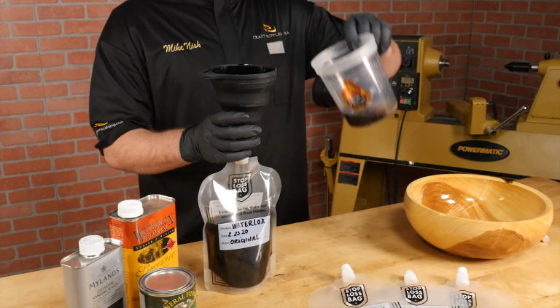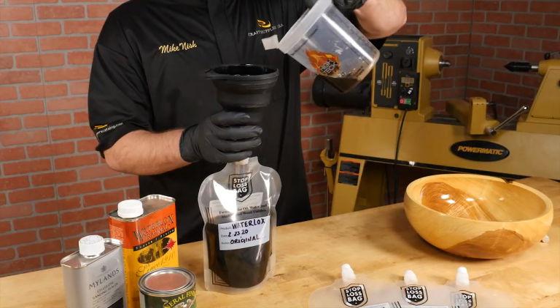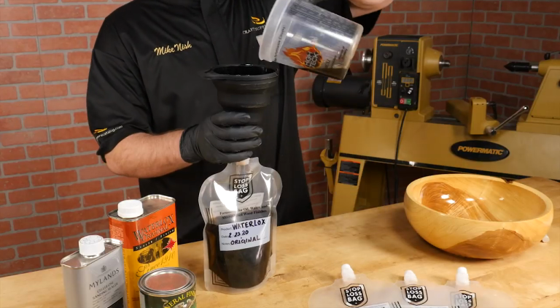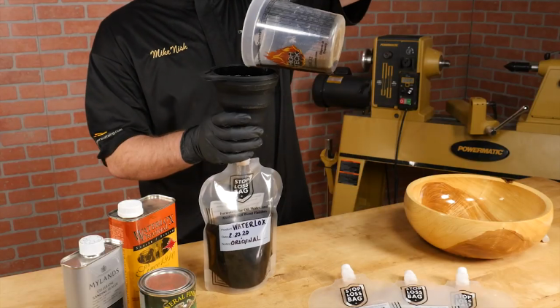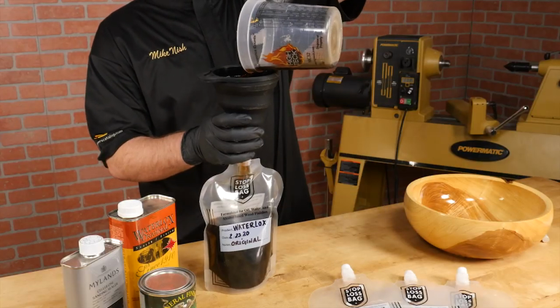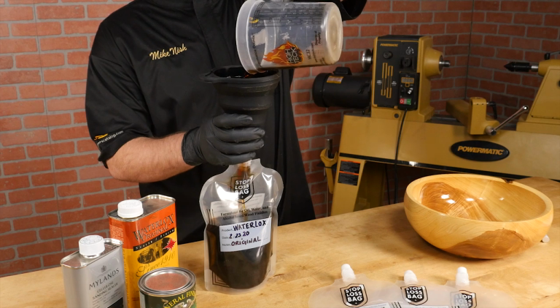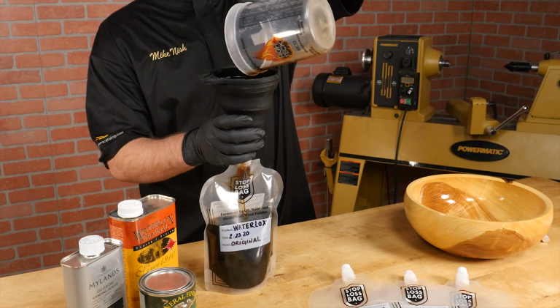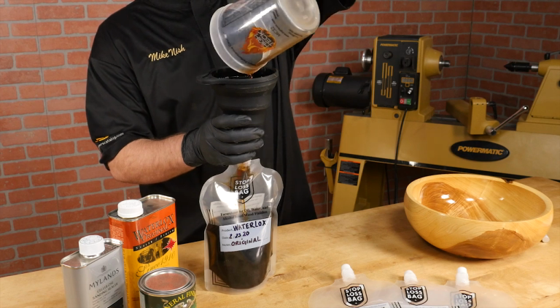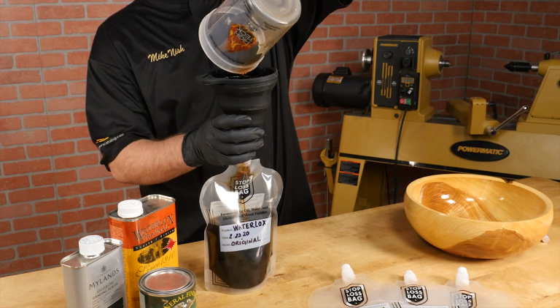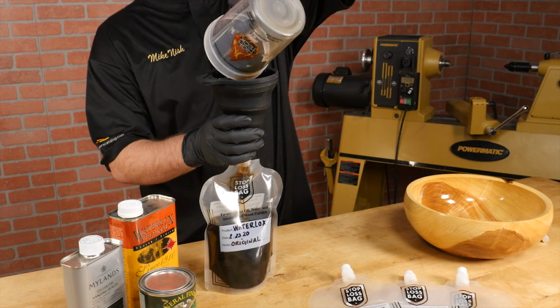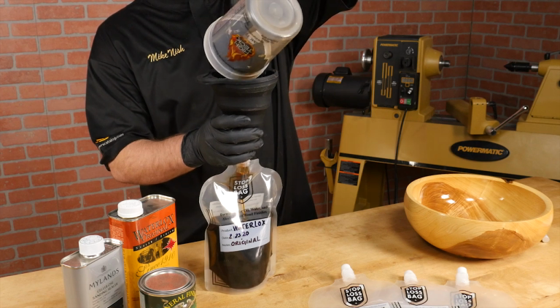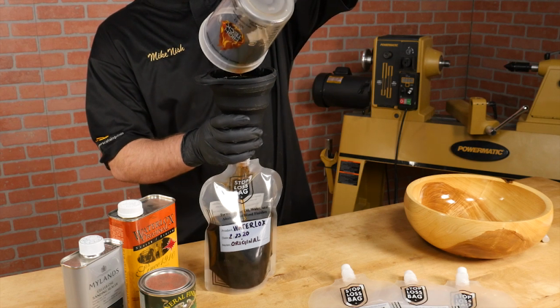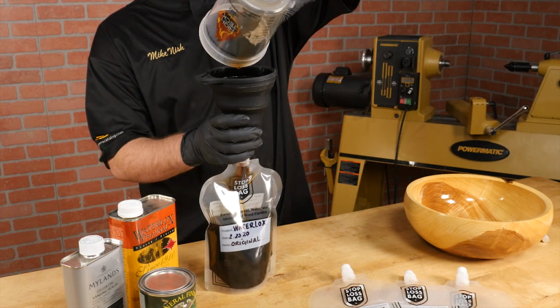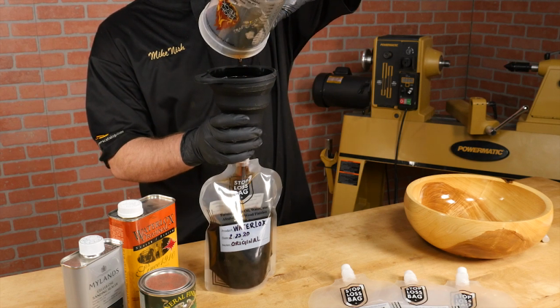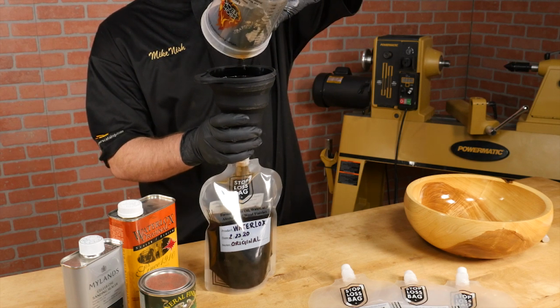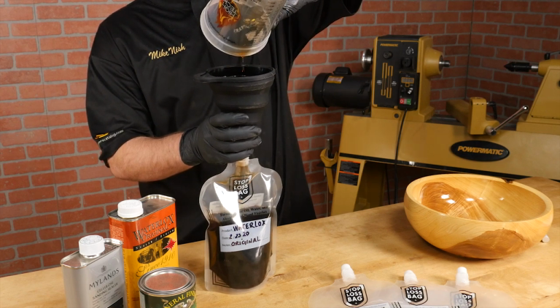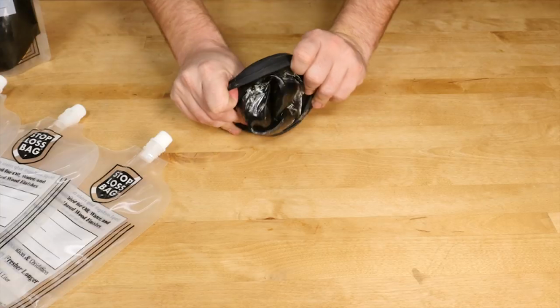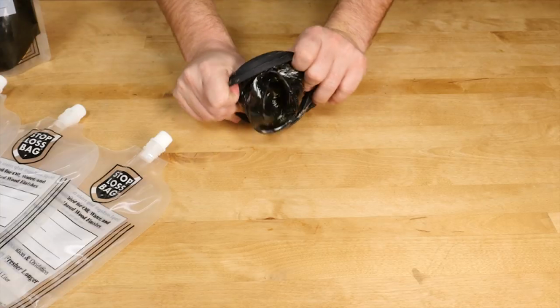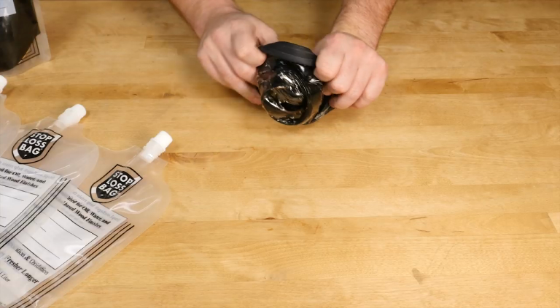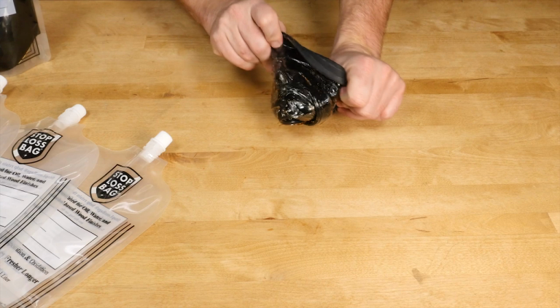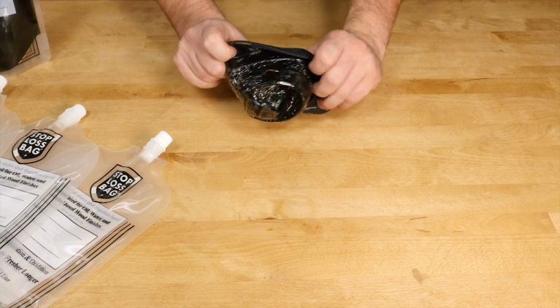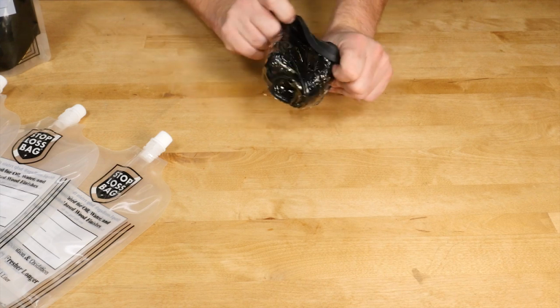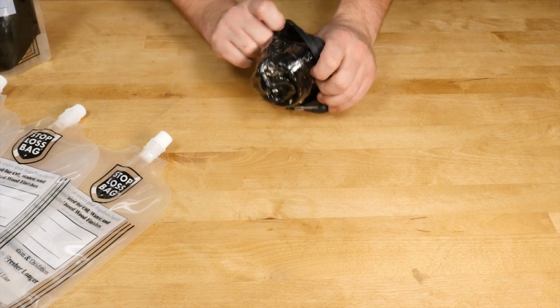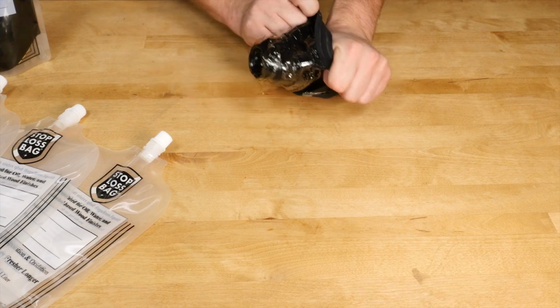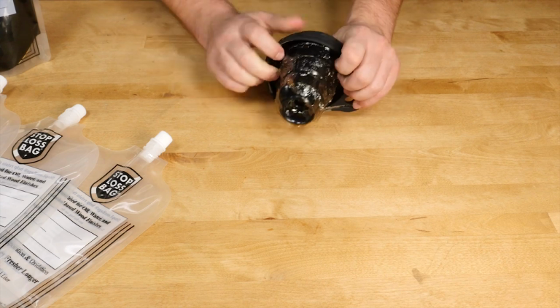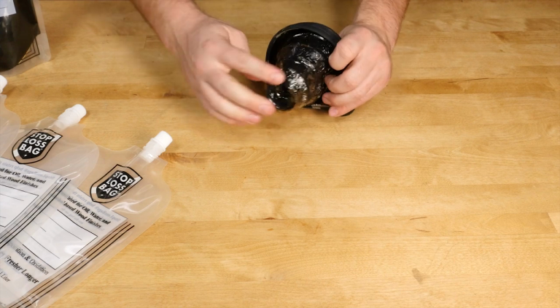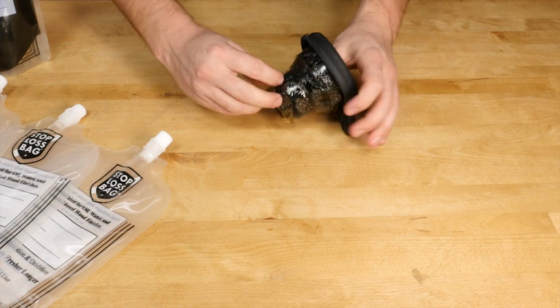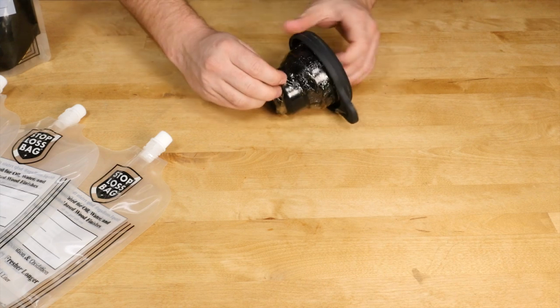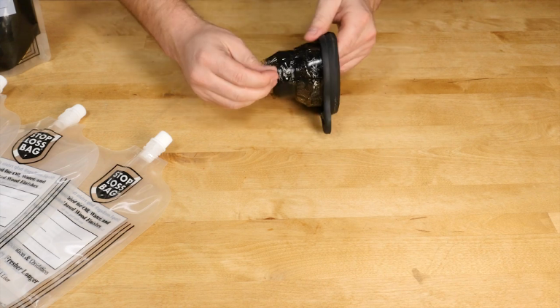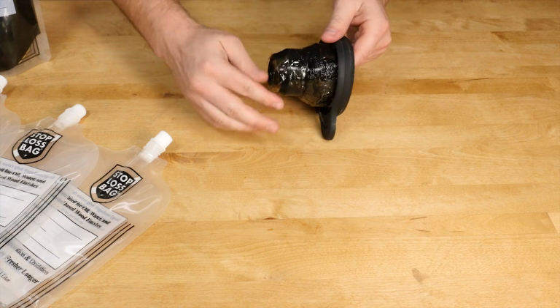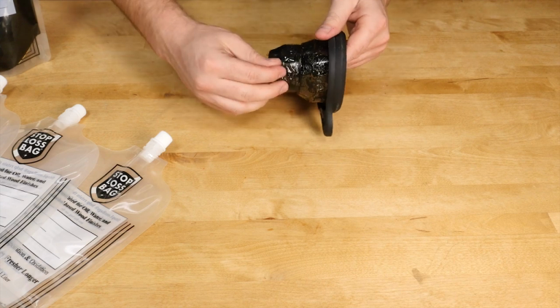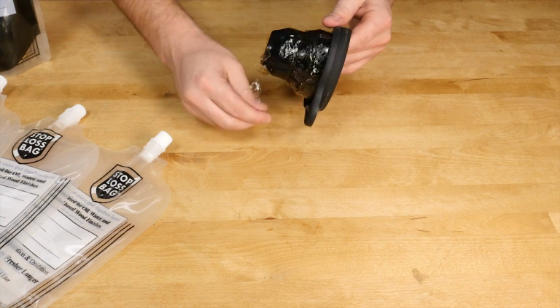Once you're done applying your finish, put the excess finish back in the bag. I really like the Stop-loss funnel — it's made of silicone so it's really easy to clean off dried finishes.